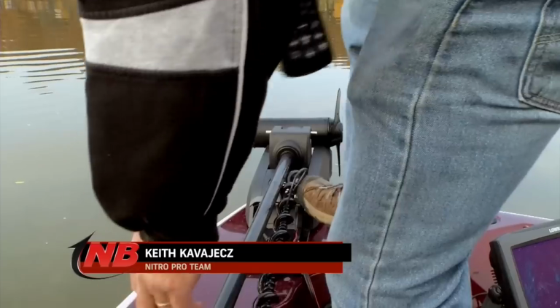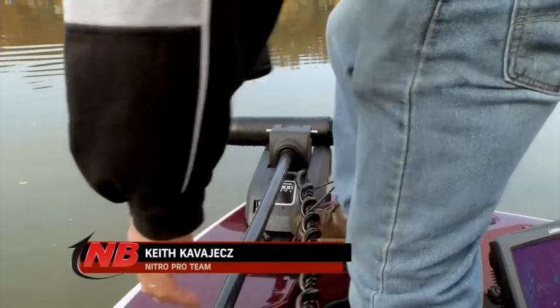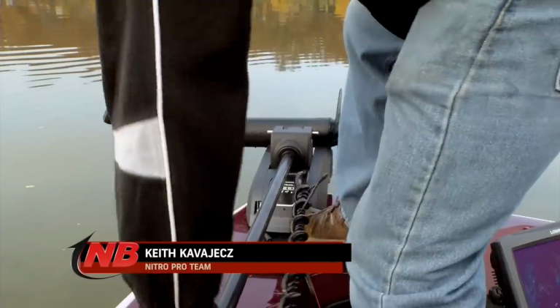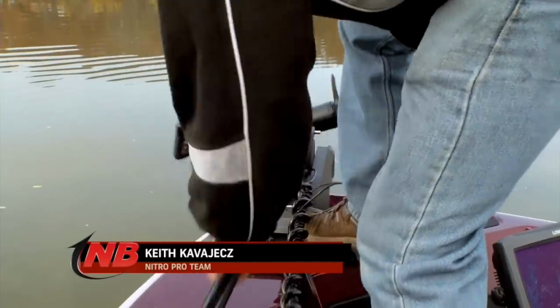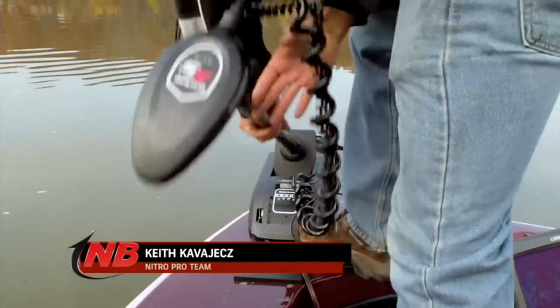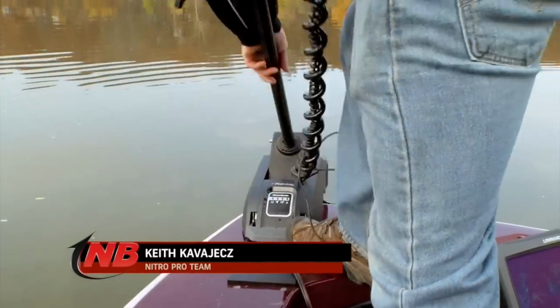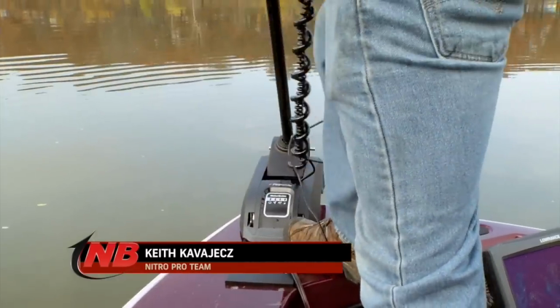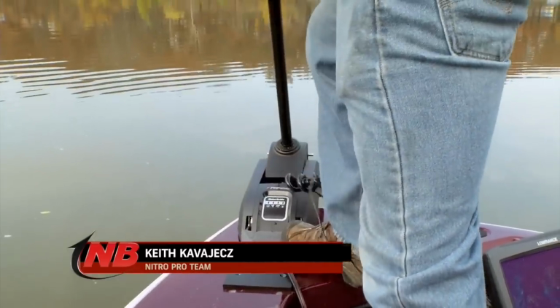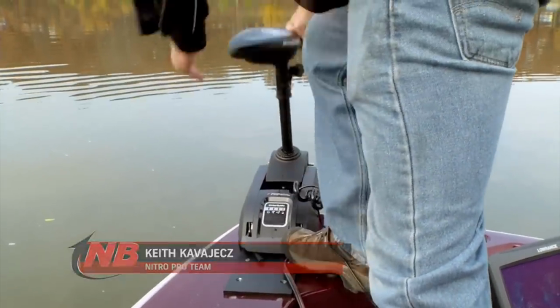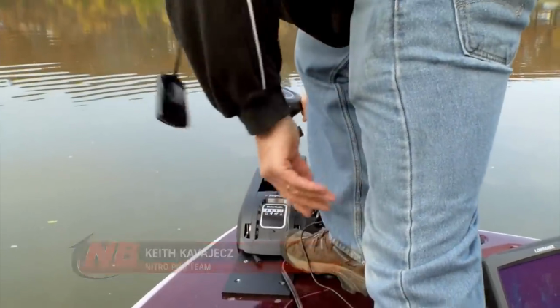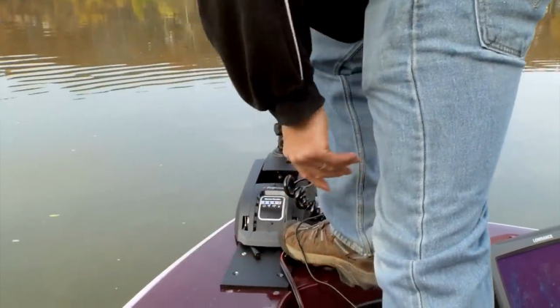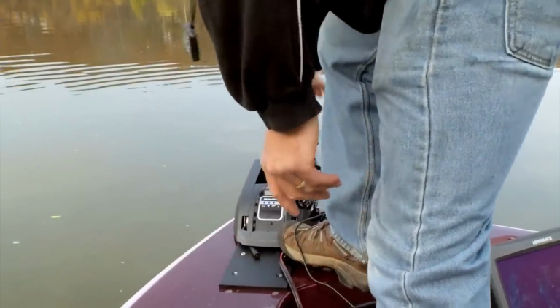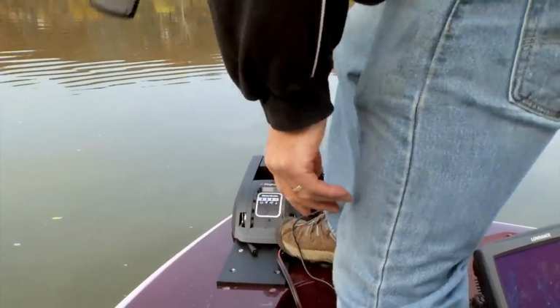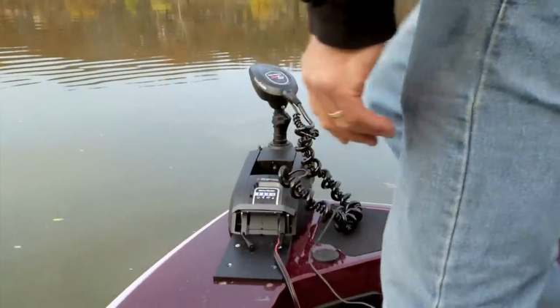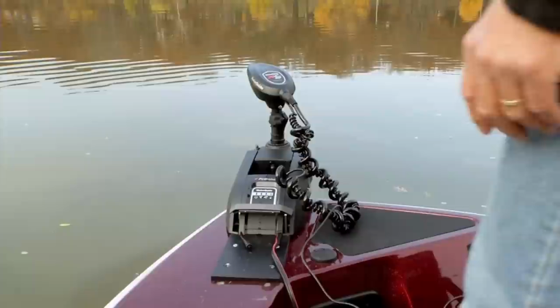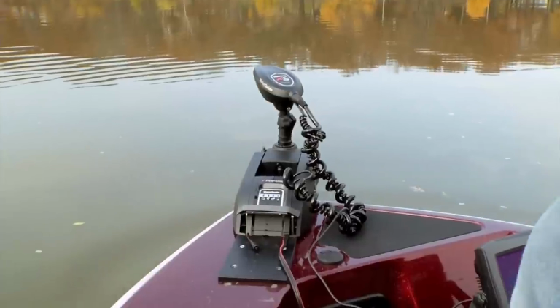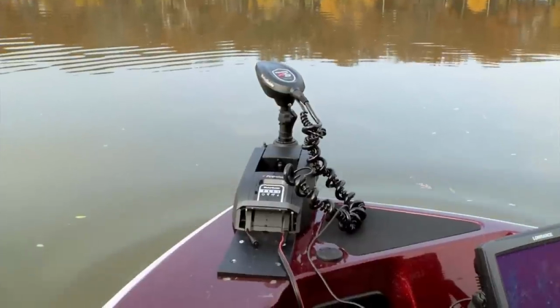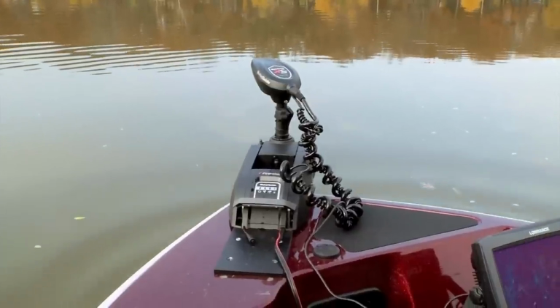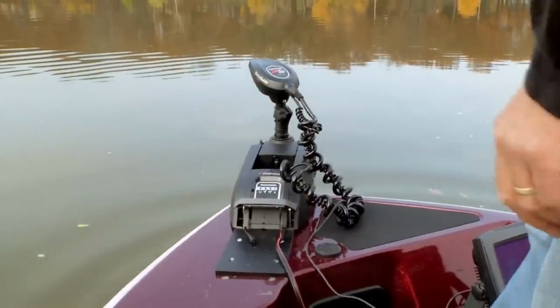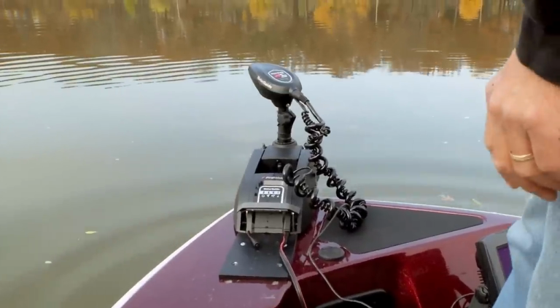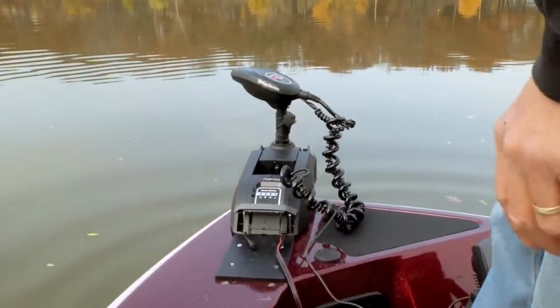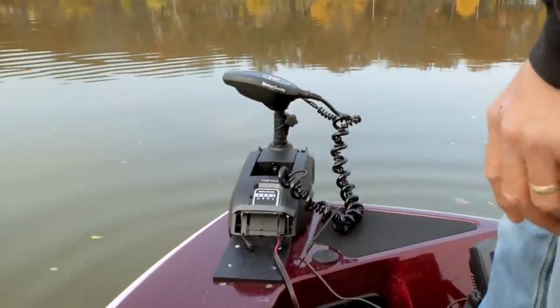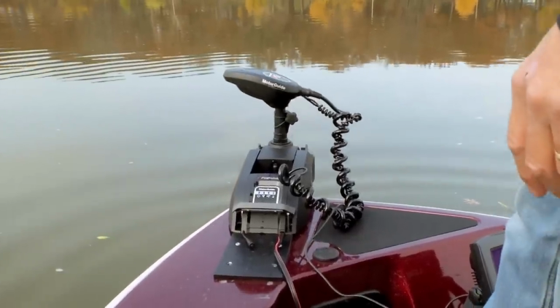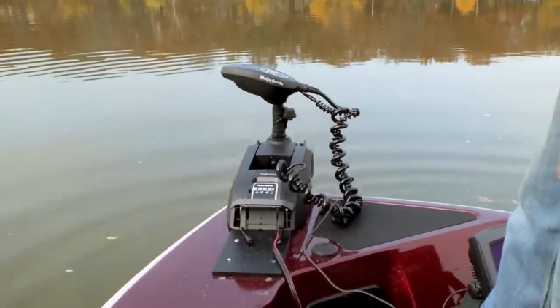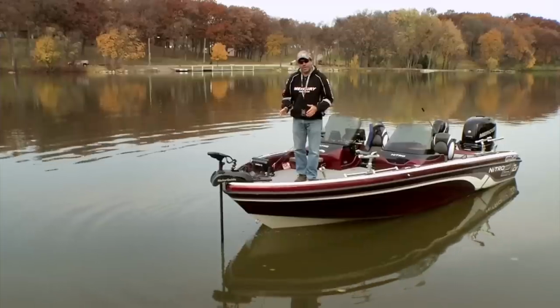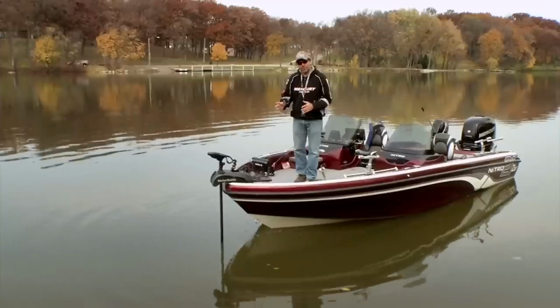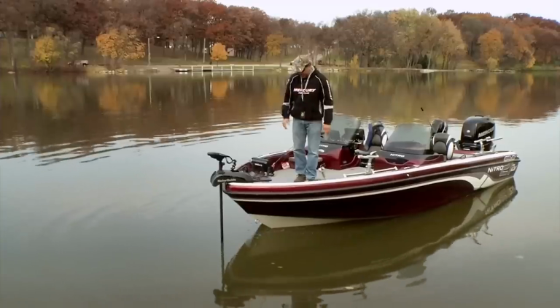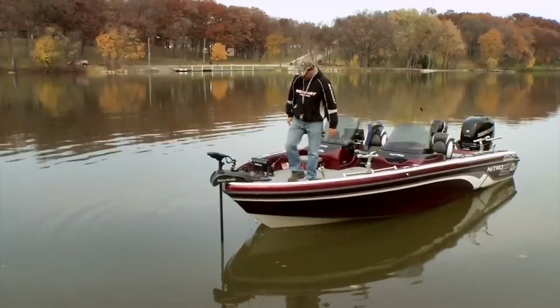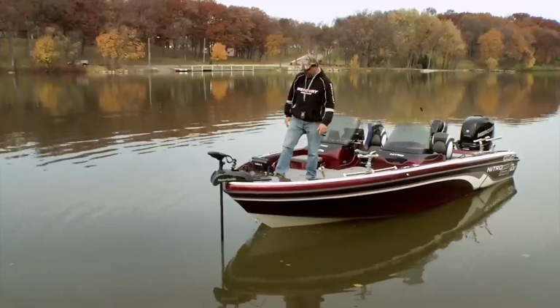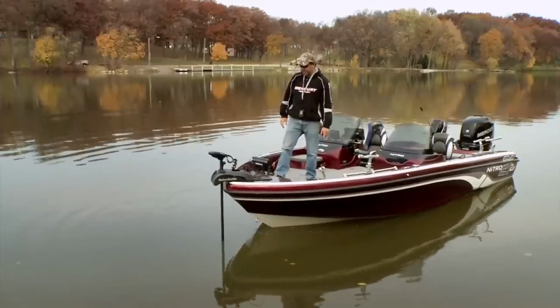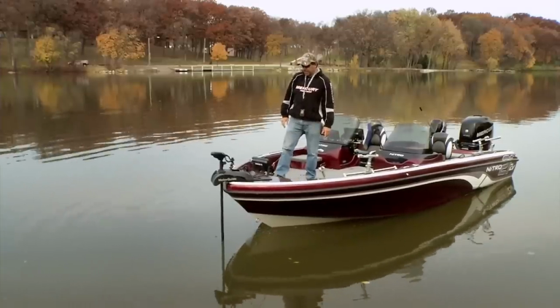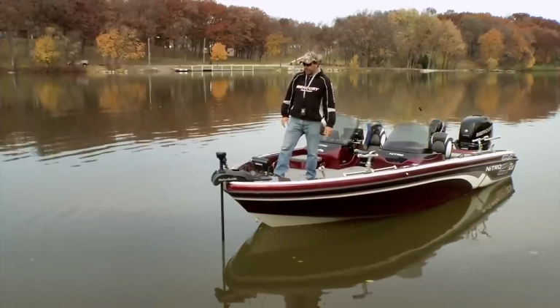What do I mean by electric steer? That simply means there's a little motor up in here that will actually steer the motor back and forth, instead of the old cables that used to run these trolling motors.